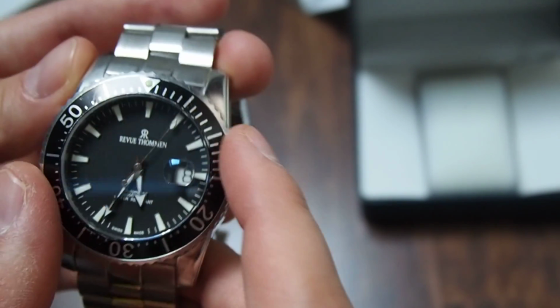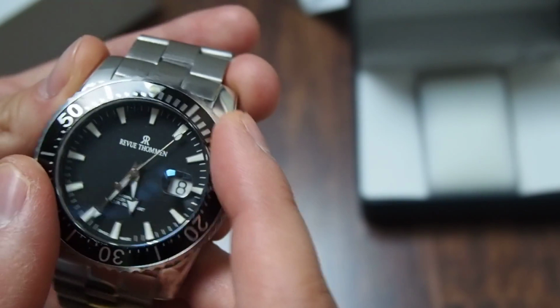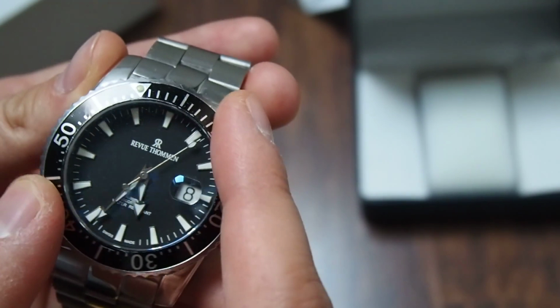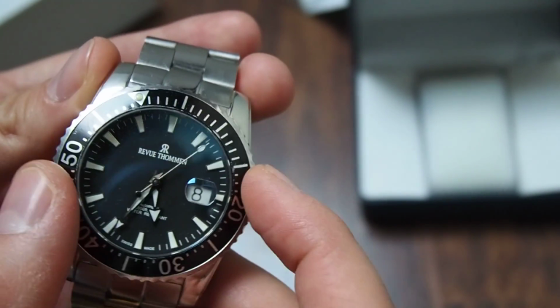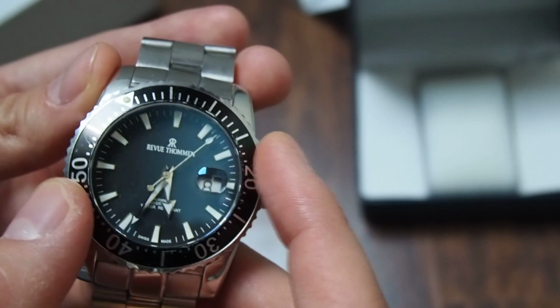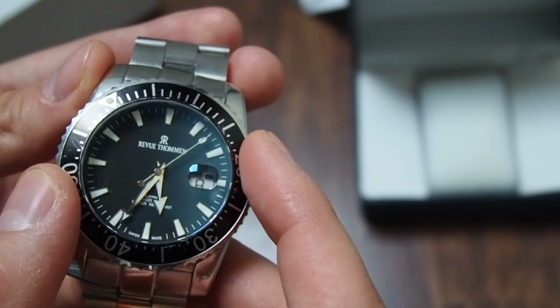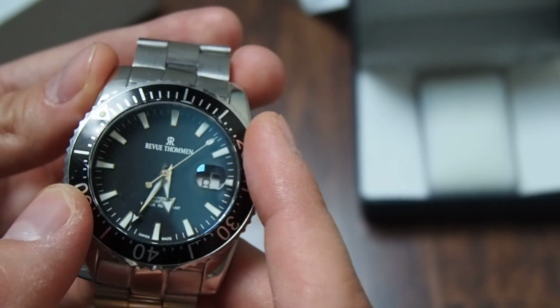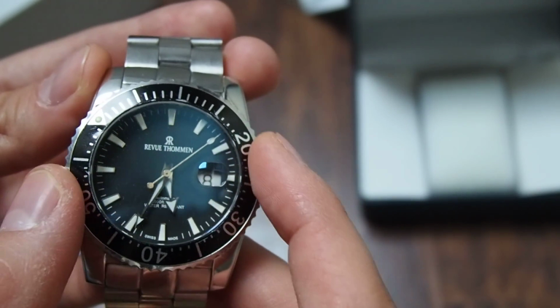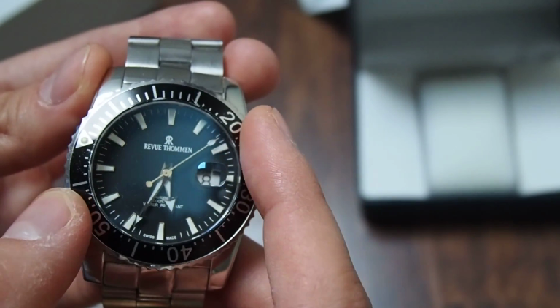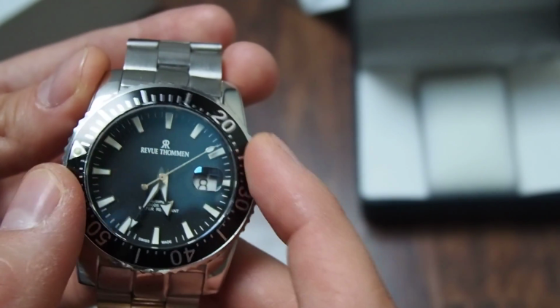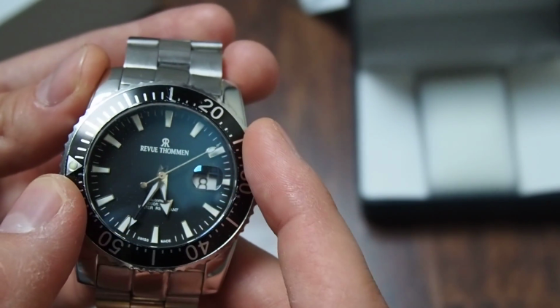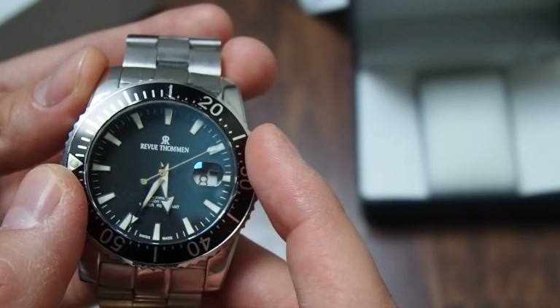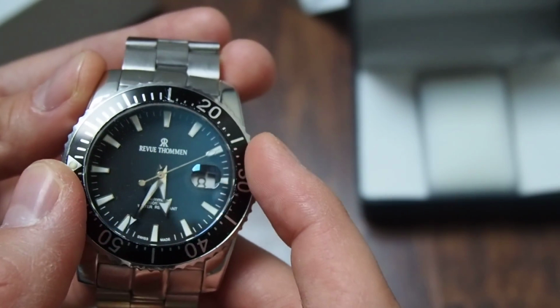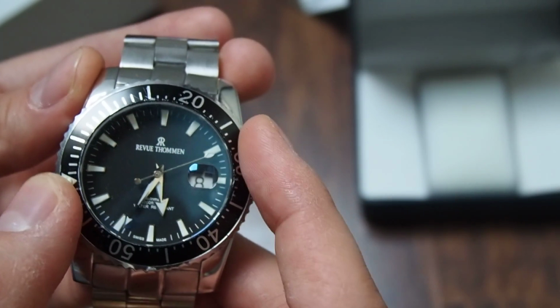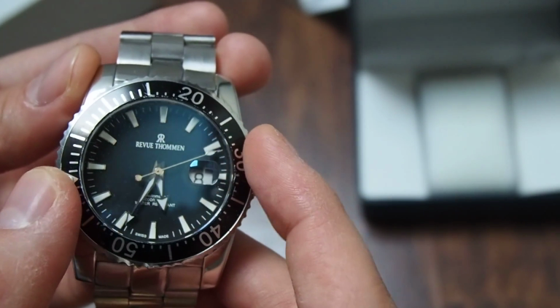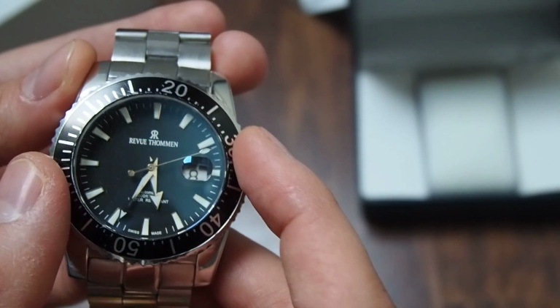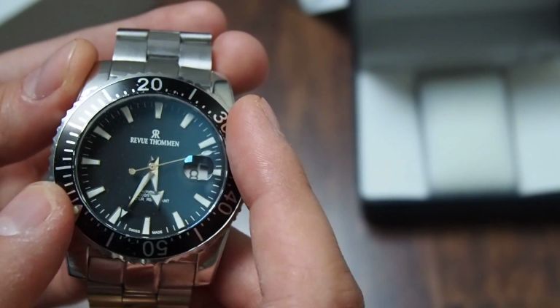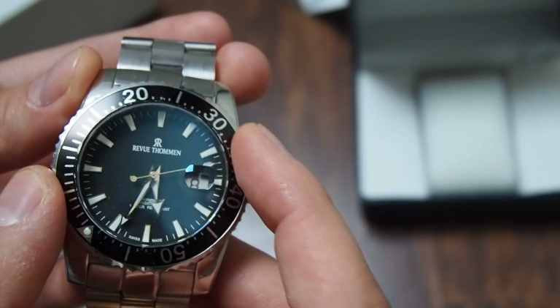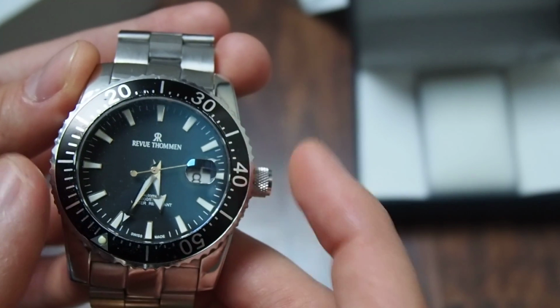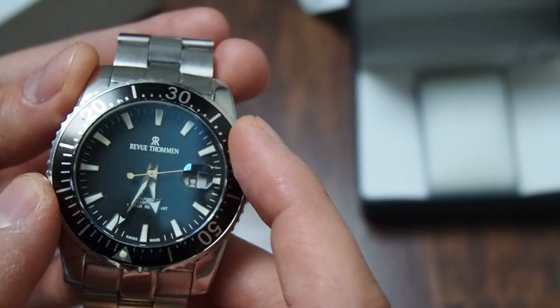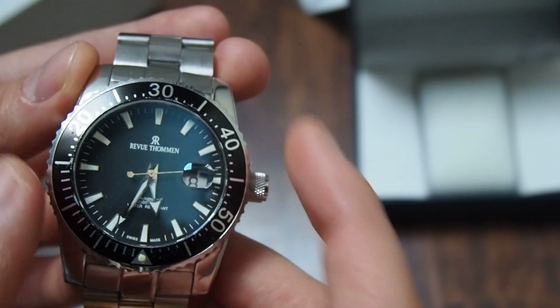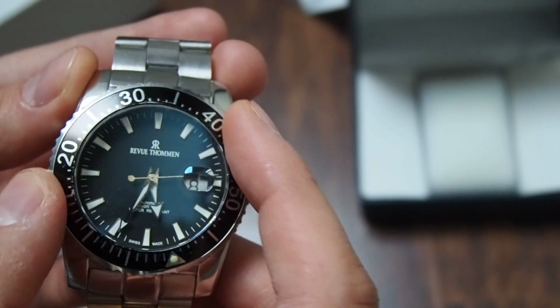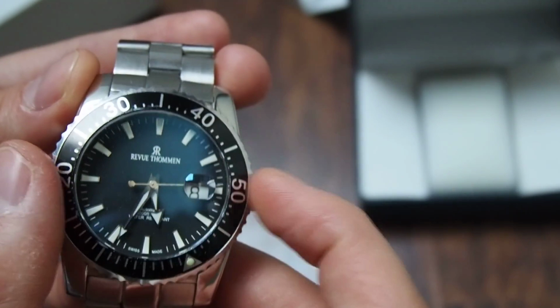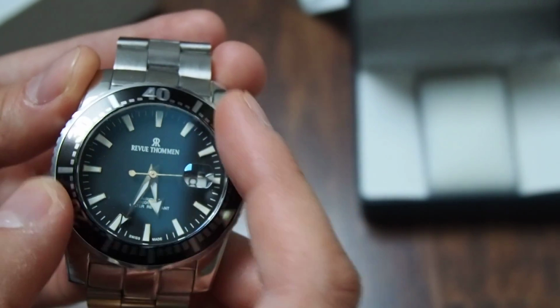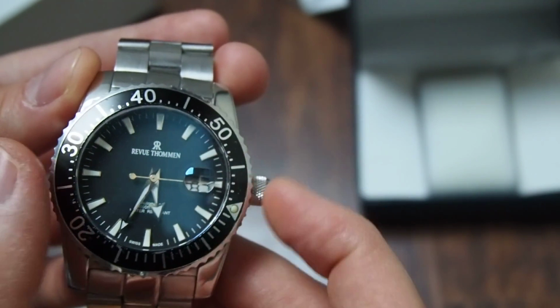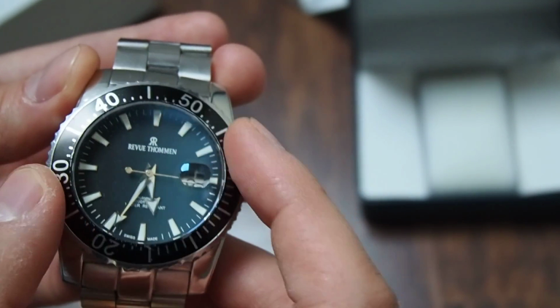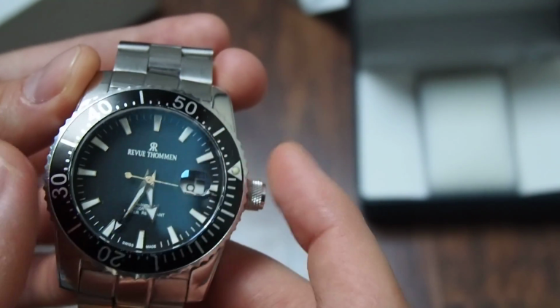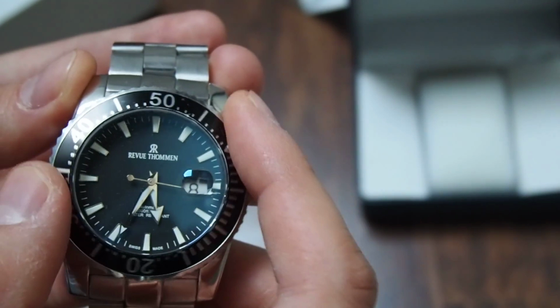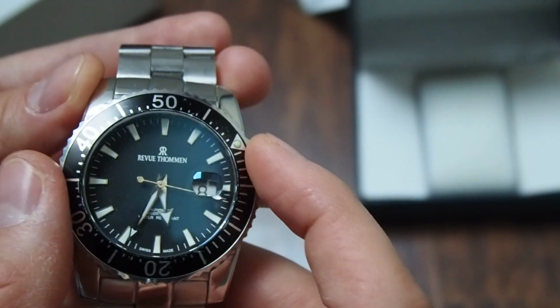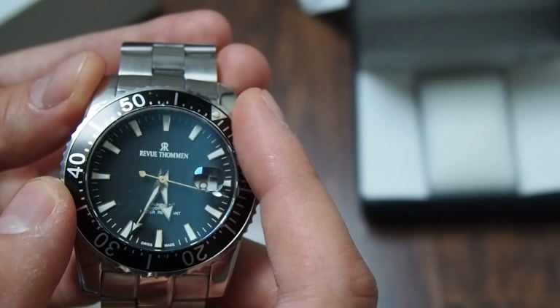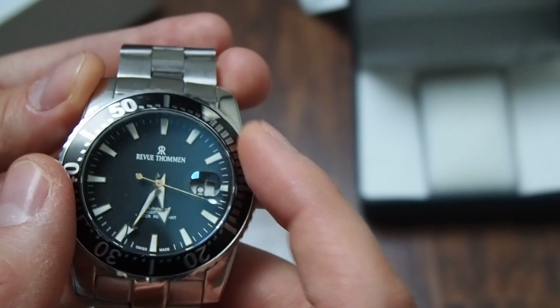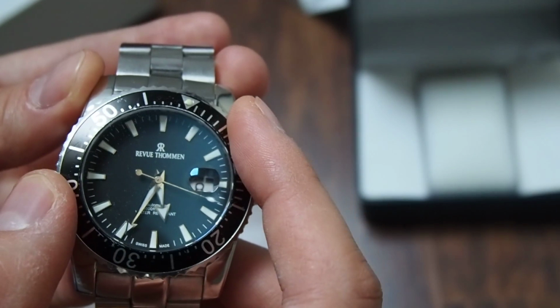The bezel is of course a click one-direction bezel — you can only turn it this way, as it should be on a diving watch.